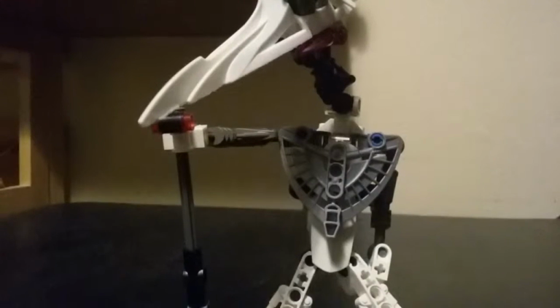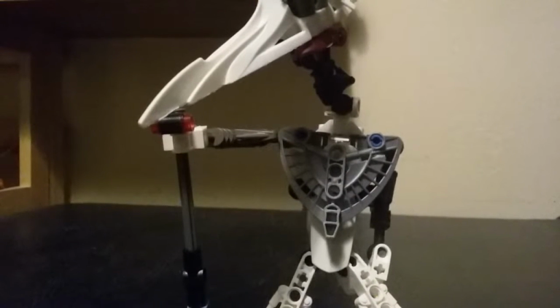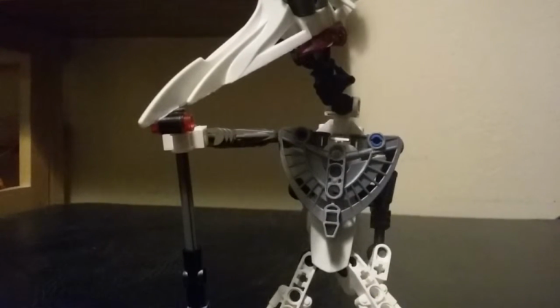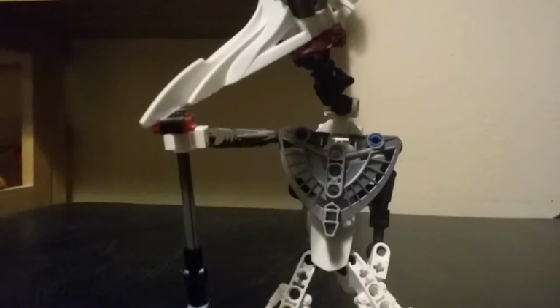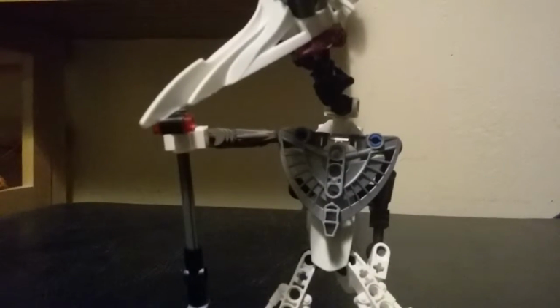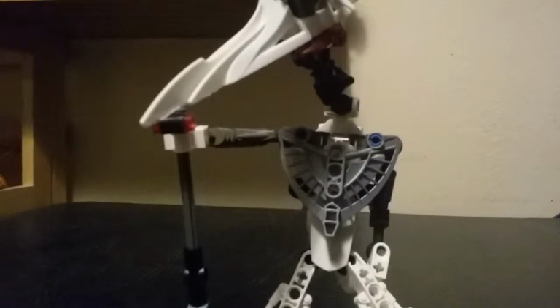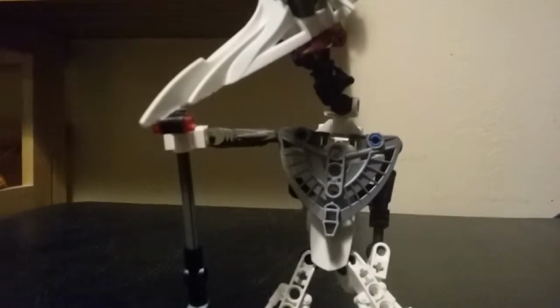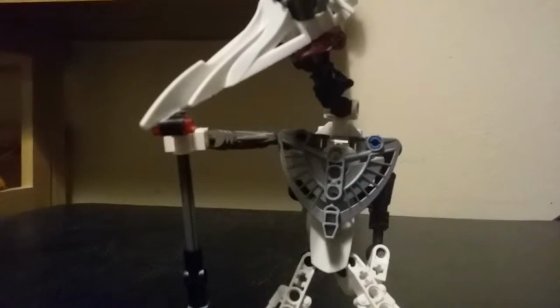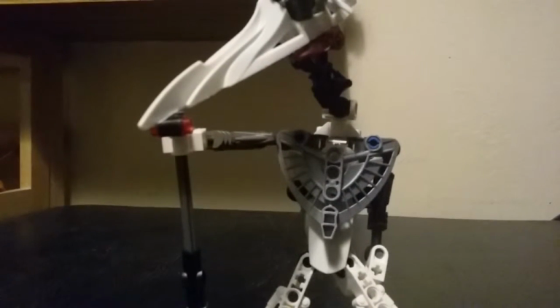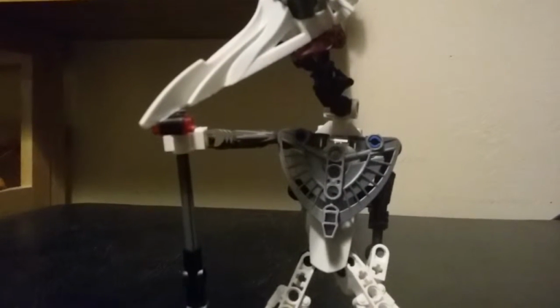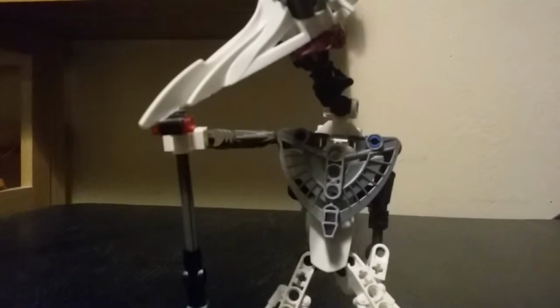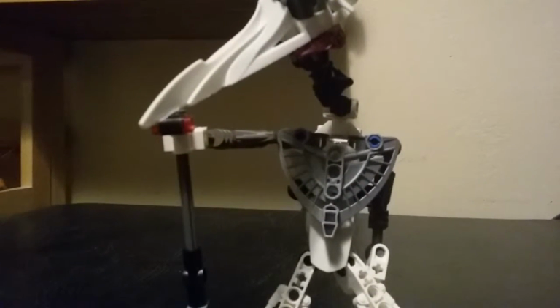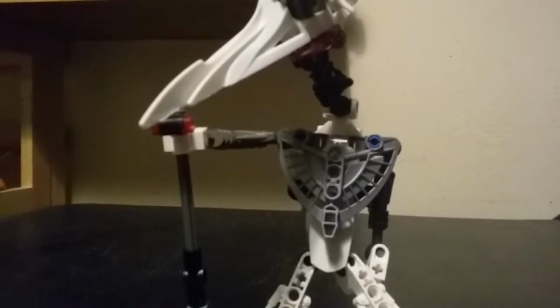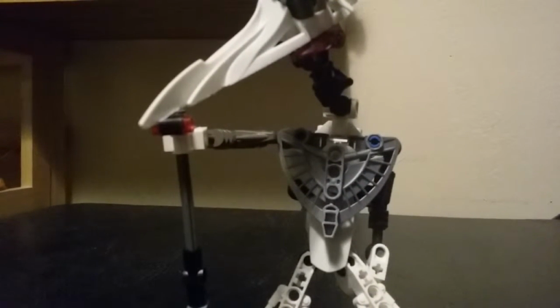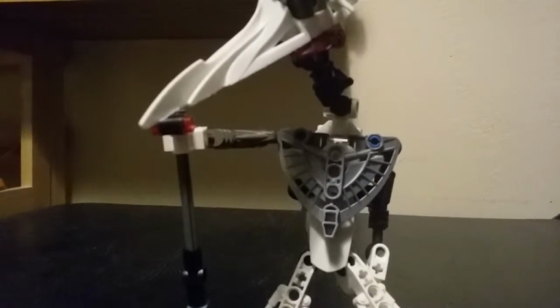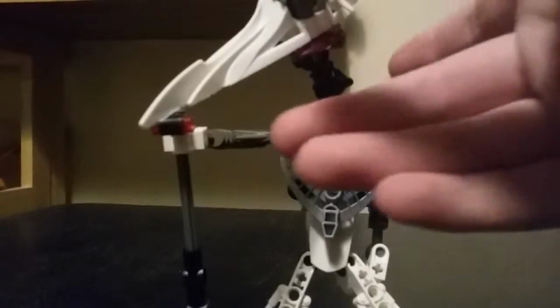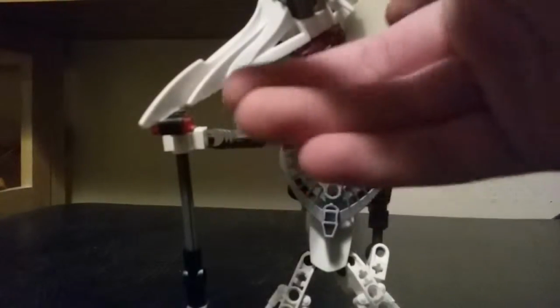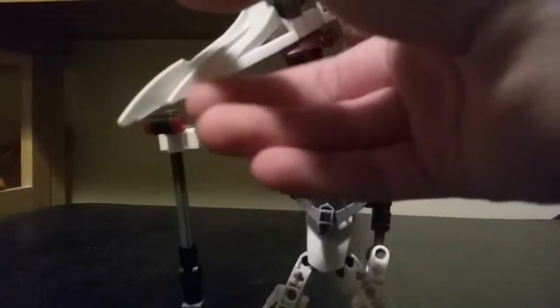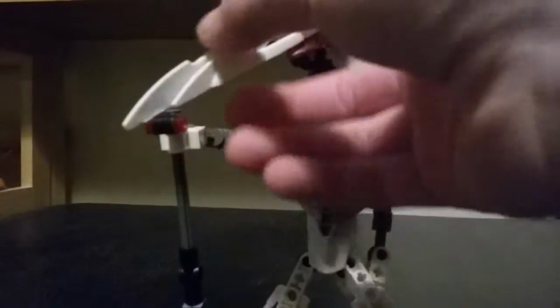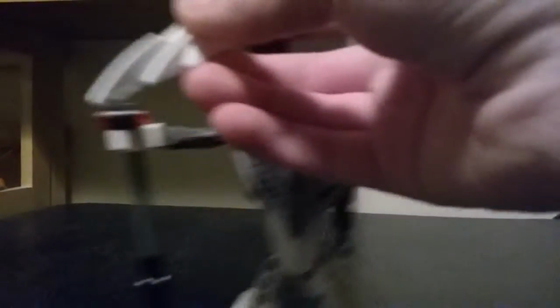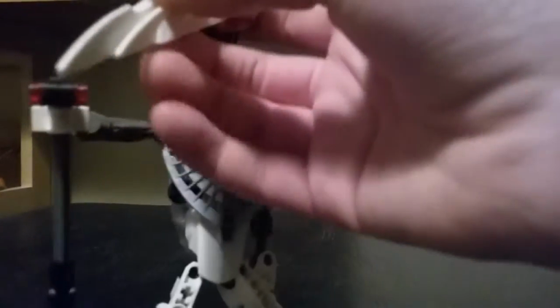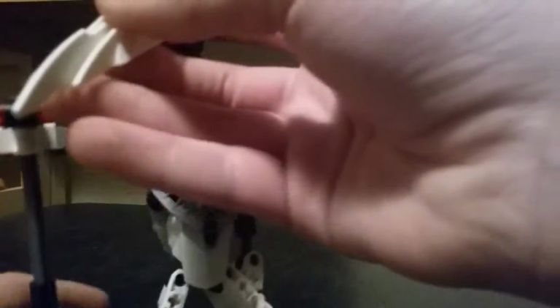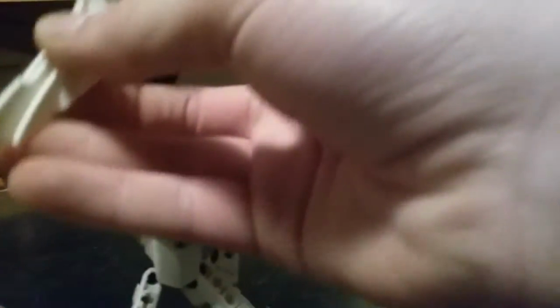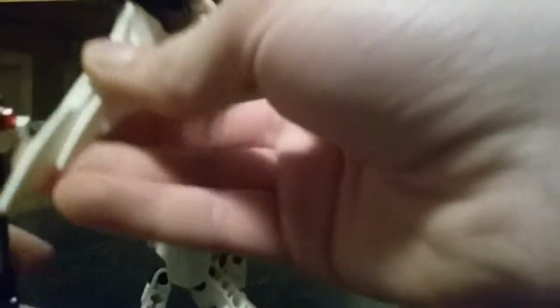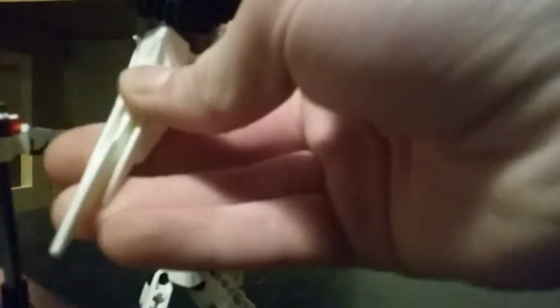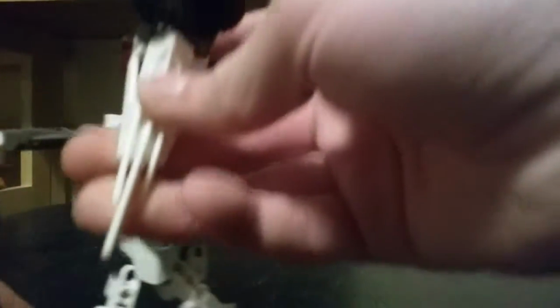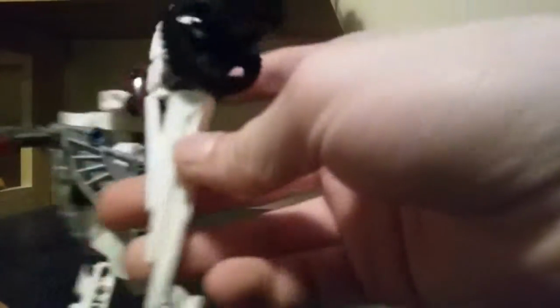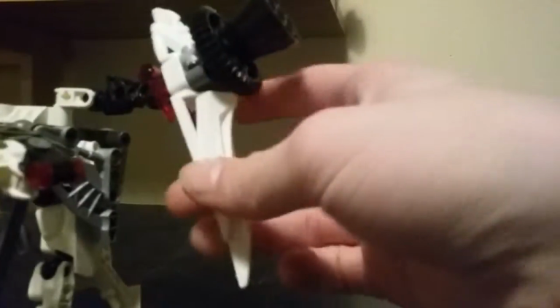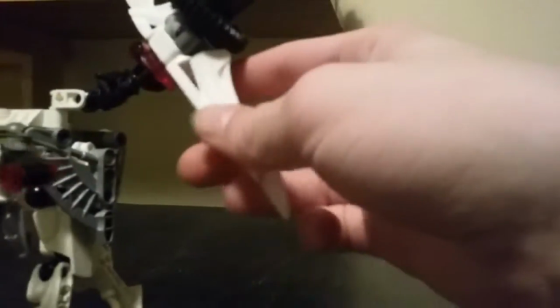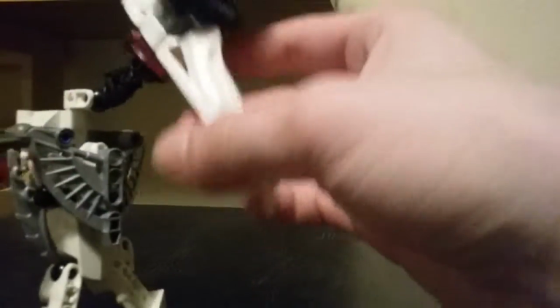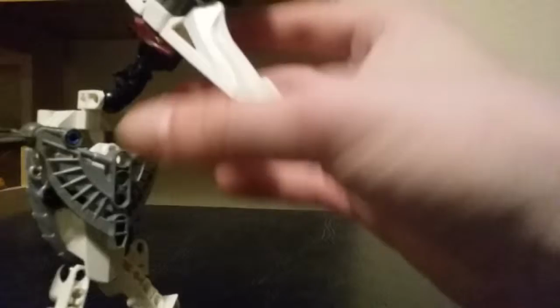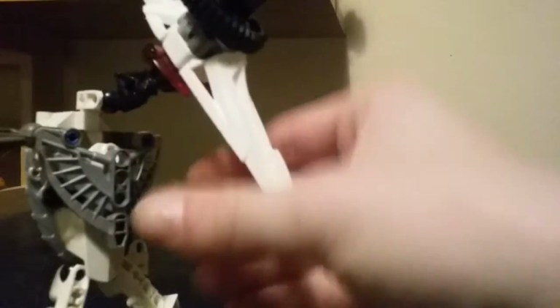I made this guy a little bit ago — like a few weeks ago. Anyways, this guy's name is Falar, and he's based off the character from Soul Eater: Excalibur.